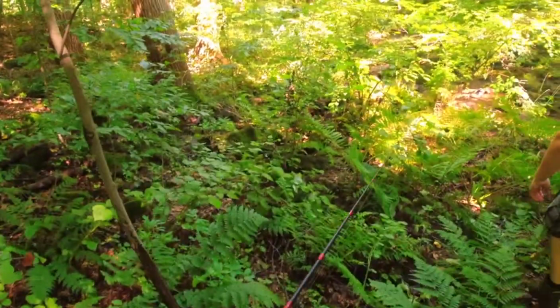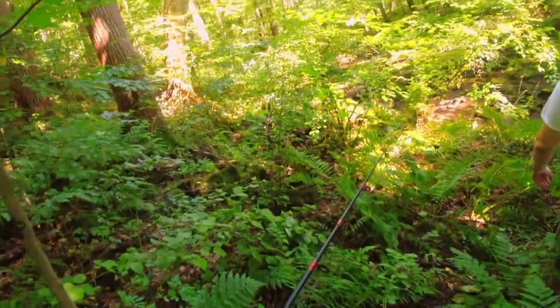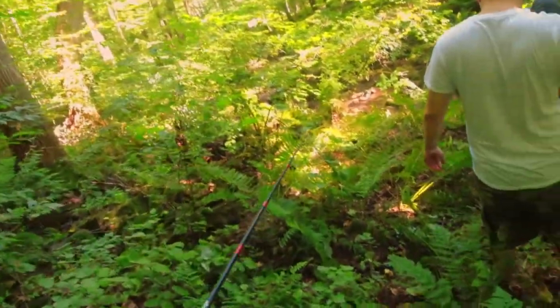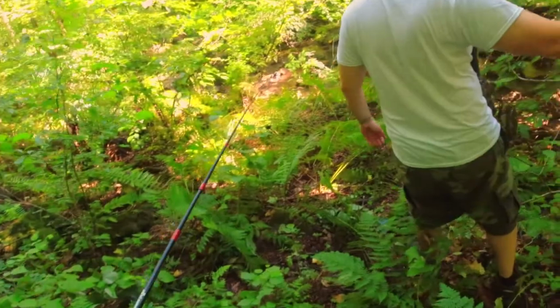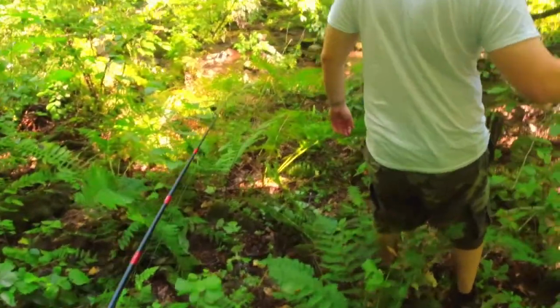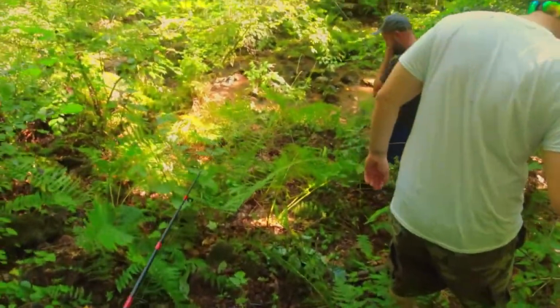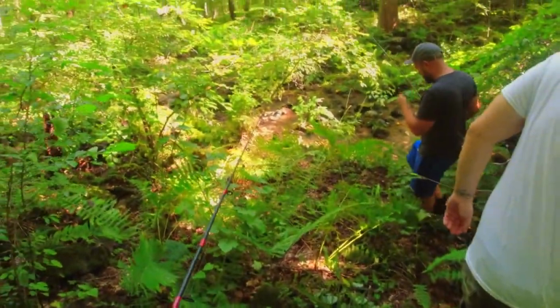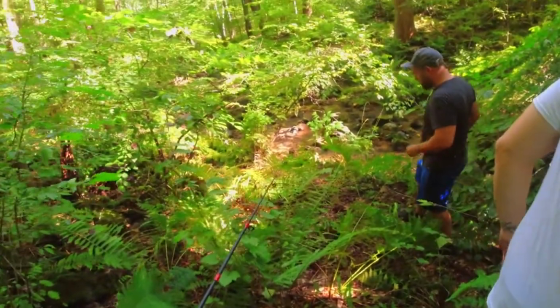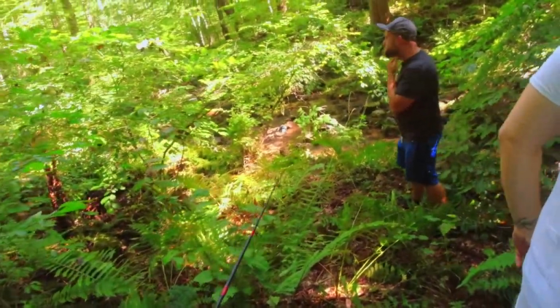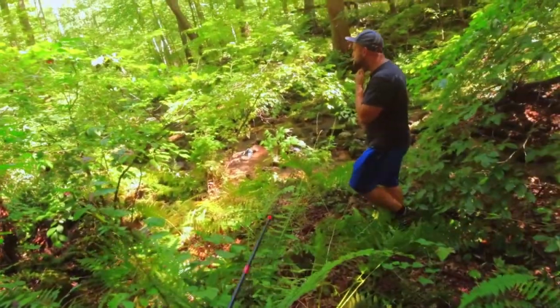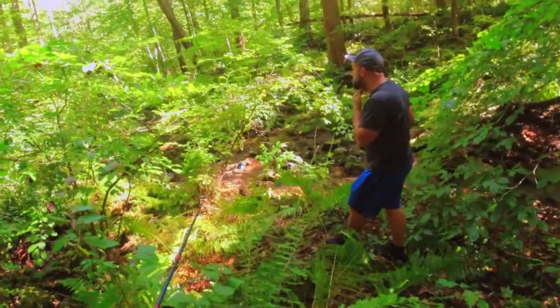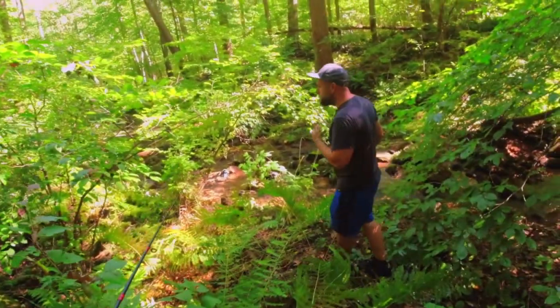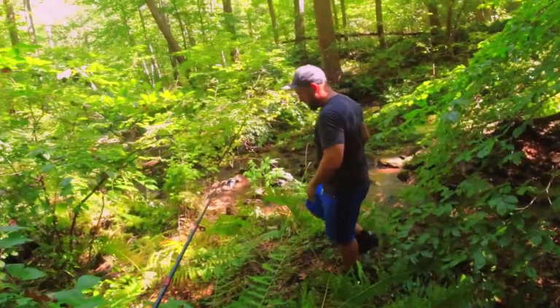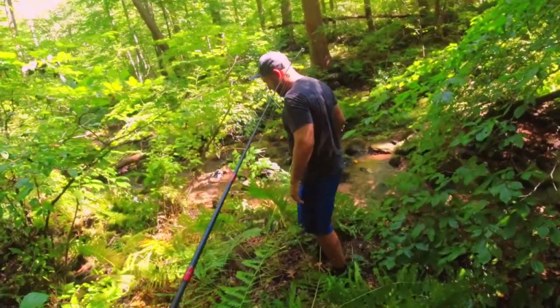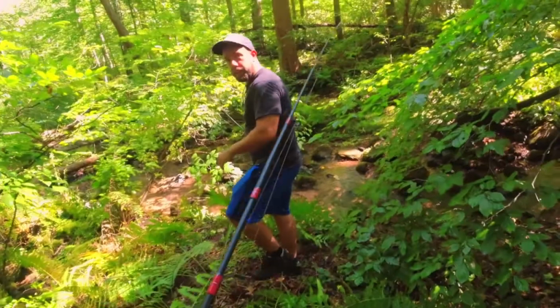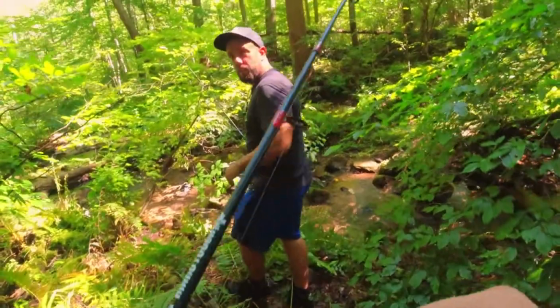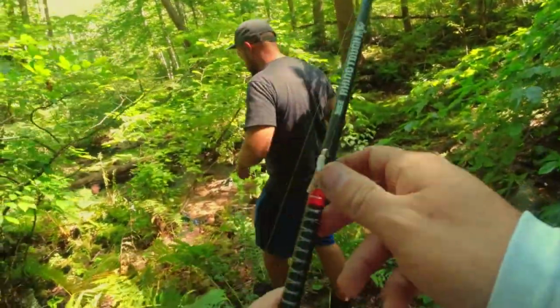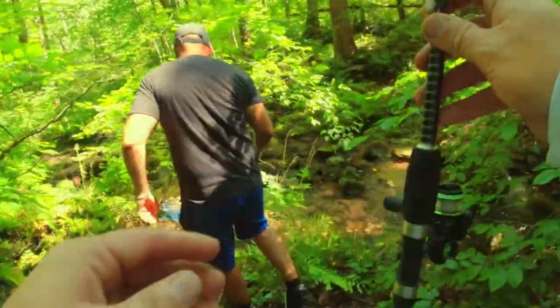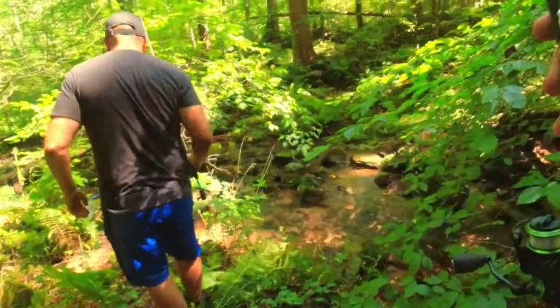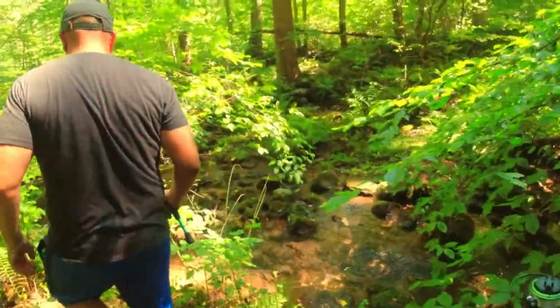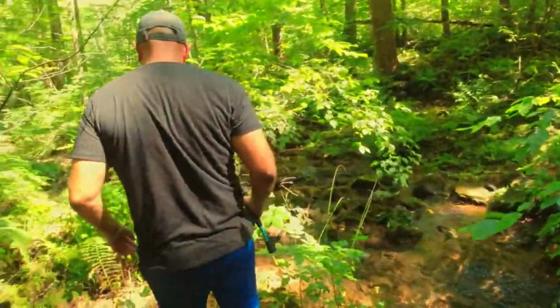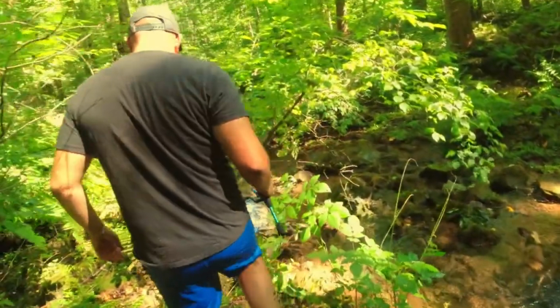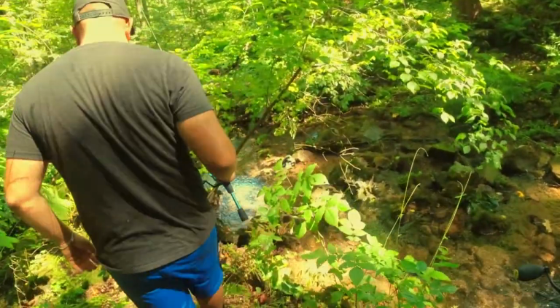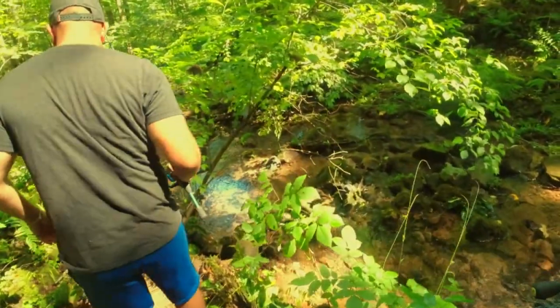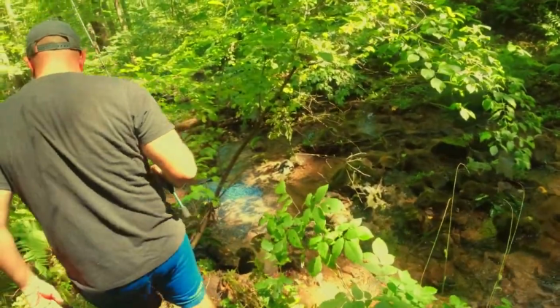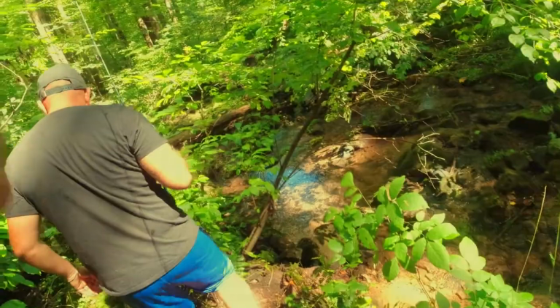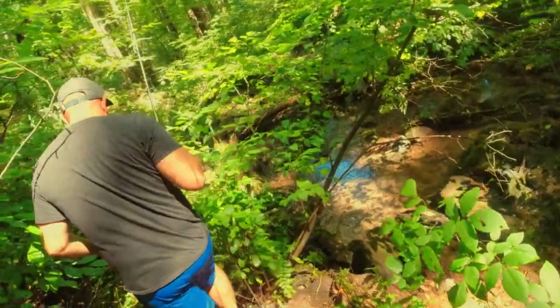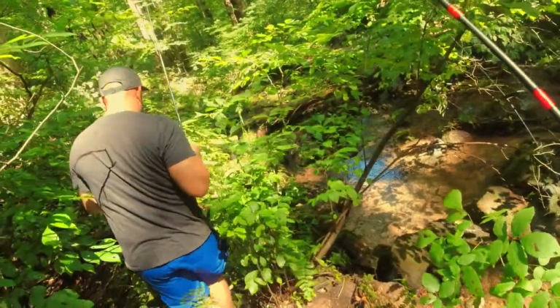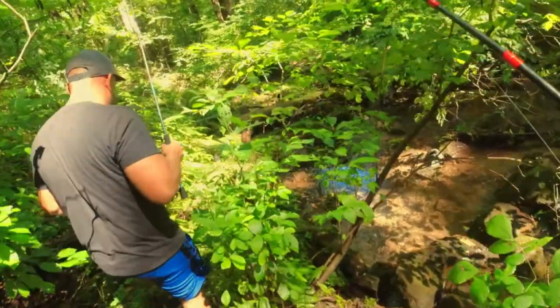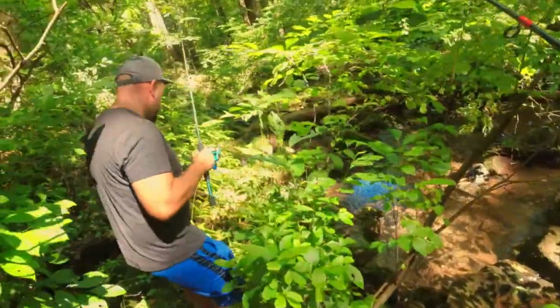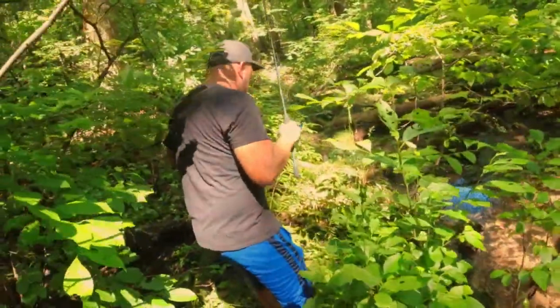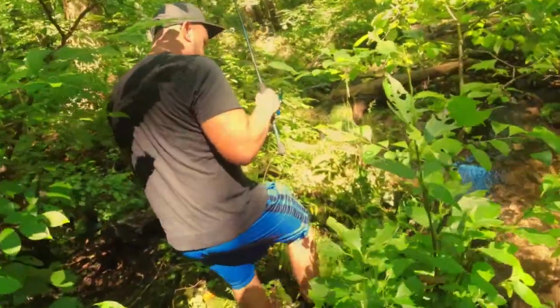And they weren't in the rip. They were tucked in underneath rocks and I just floated the trout worm. They keep shooting out of the rocks. That's the first sign of fish.